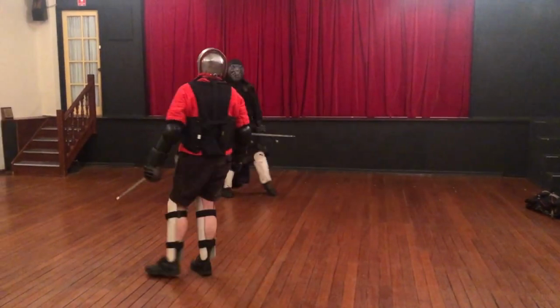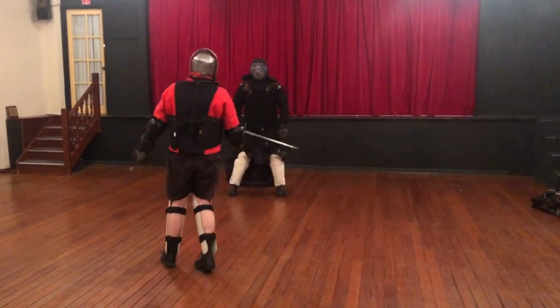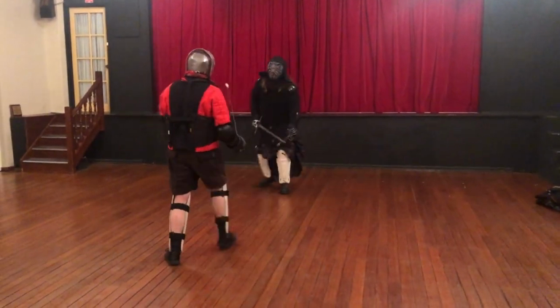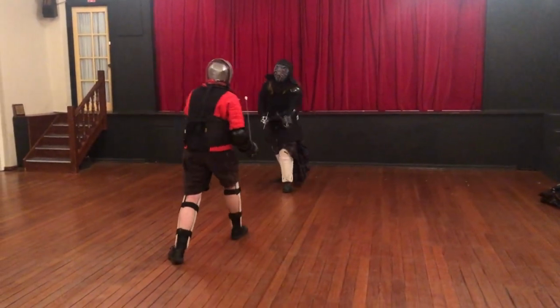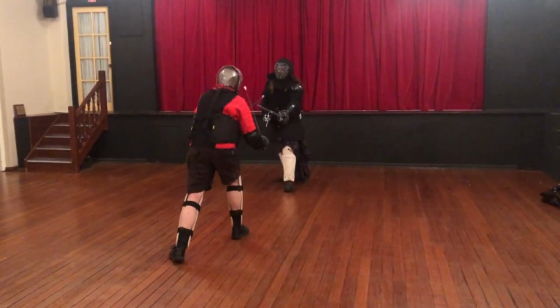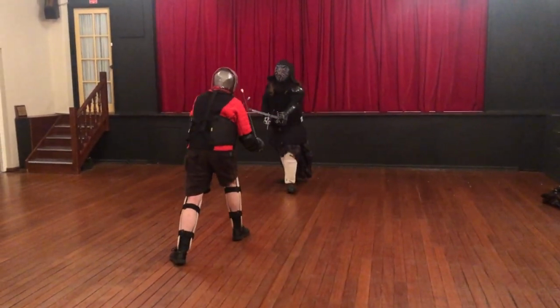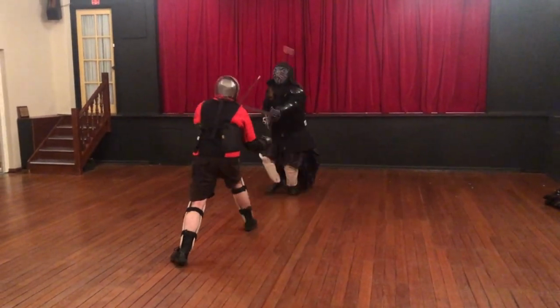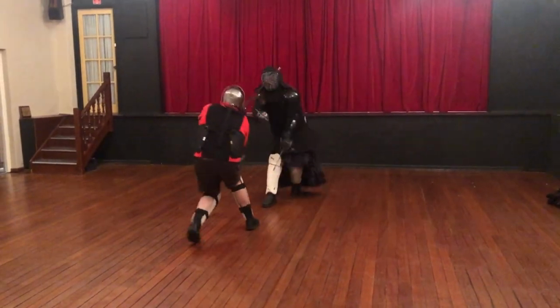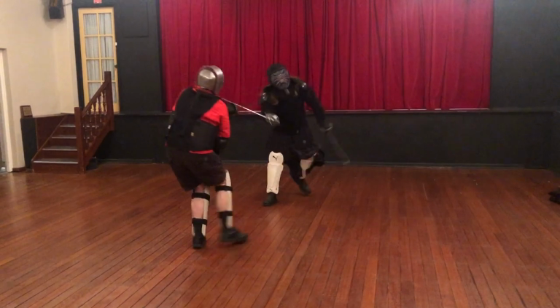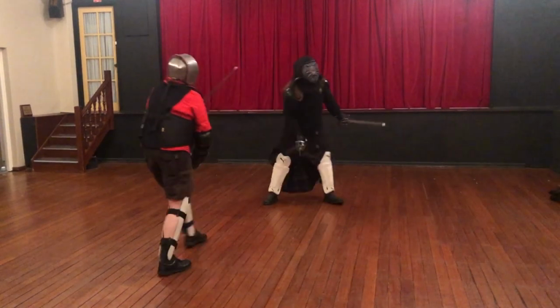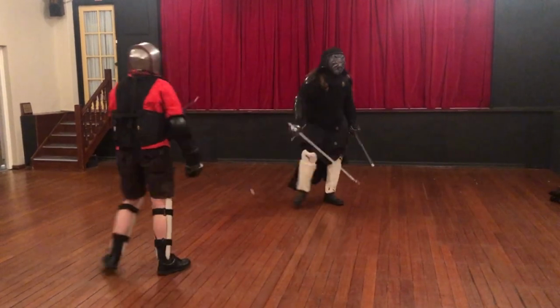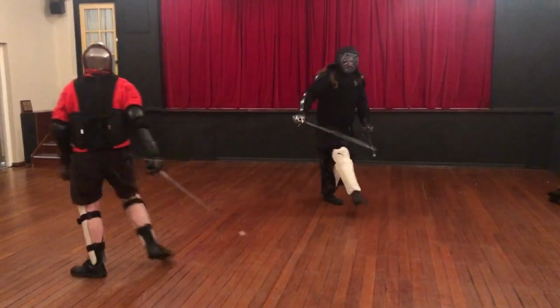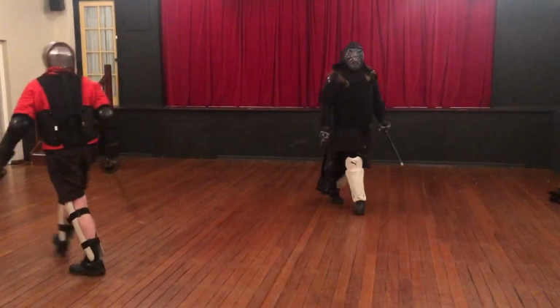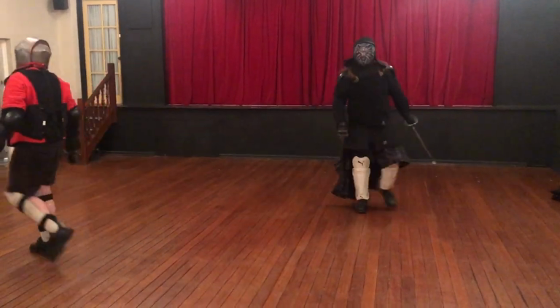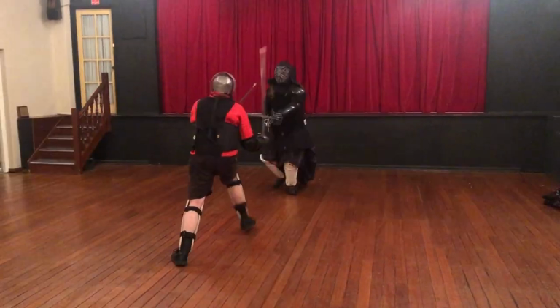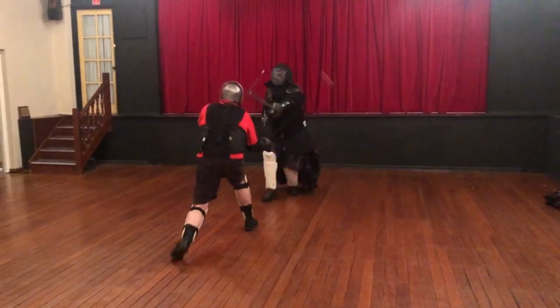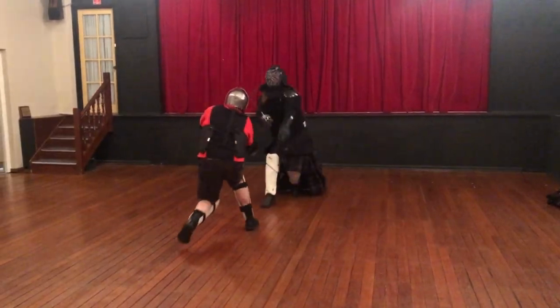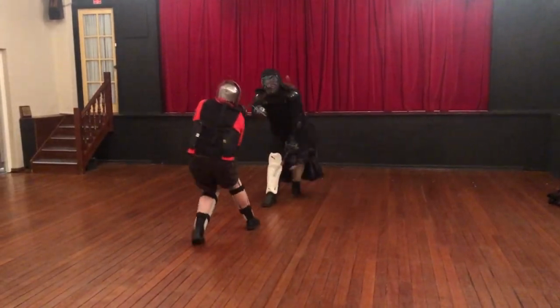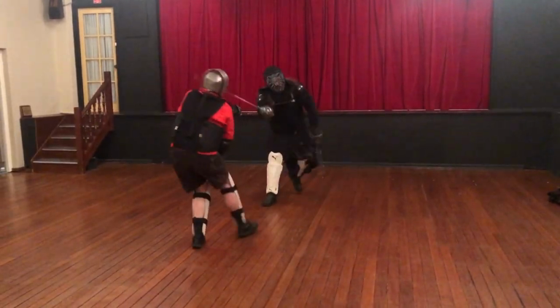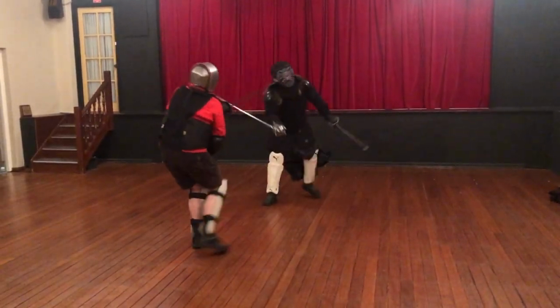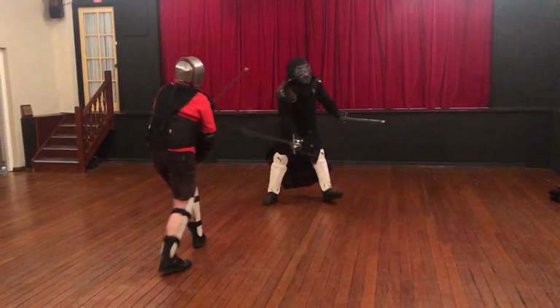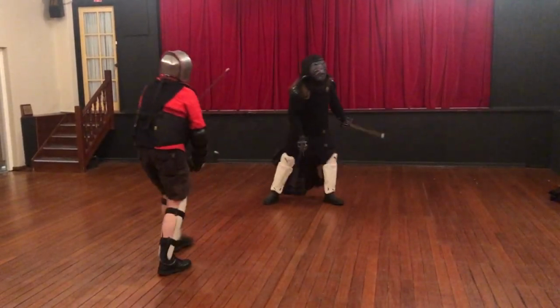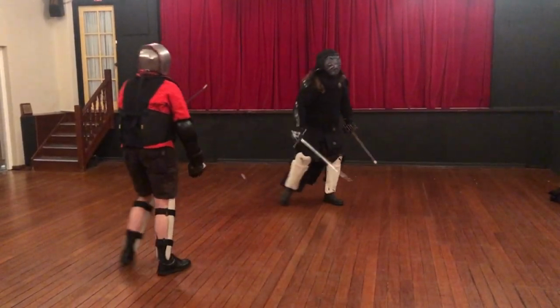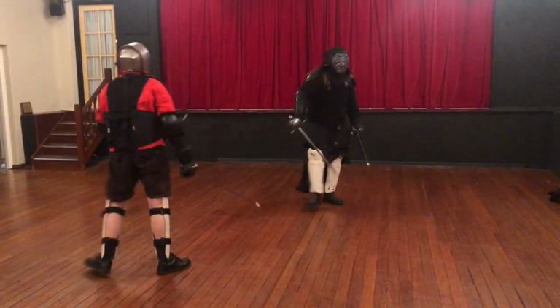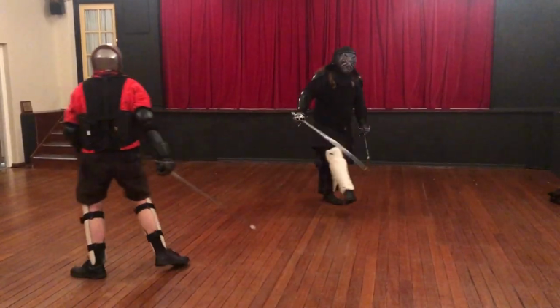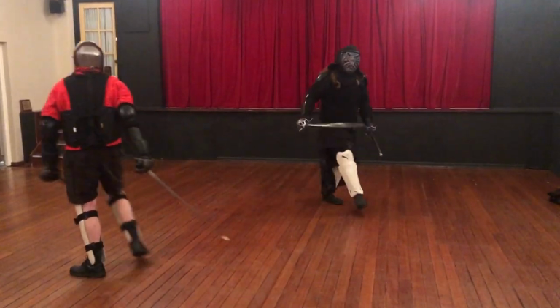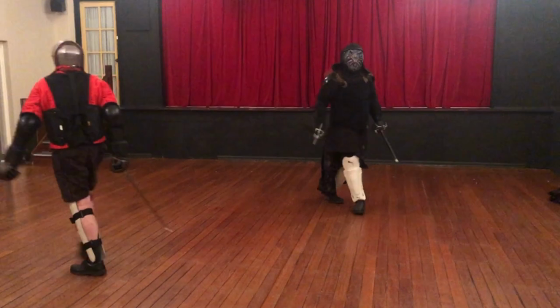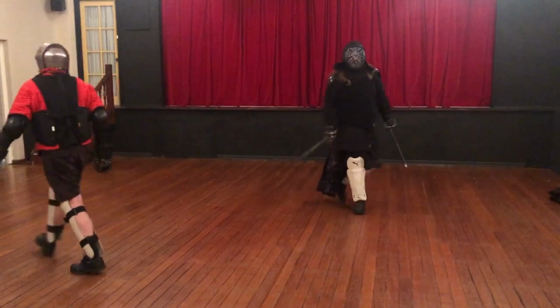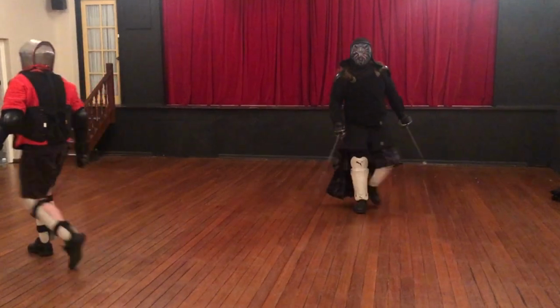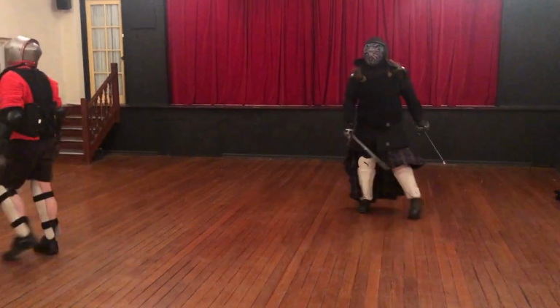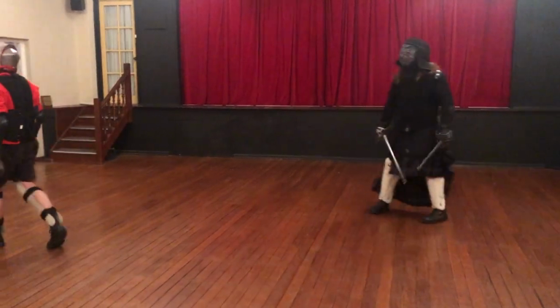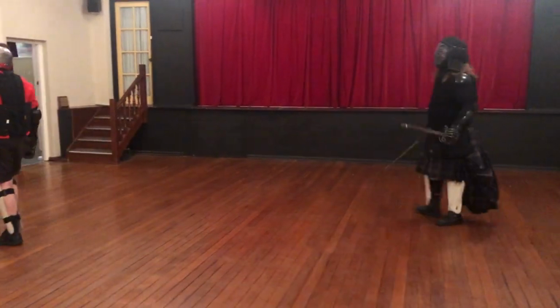The leg is really the only other vulnerable target. And so here, Grizzly comes straight forward instead of offline, allowing me to parry his sword with my dagger and cut at his leg.